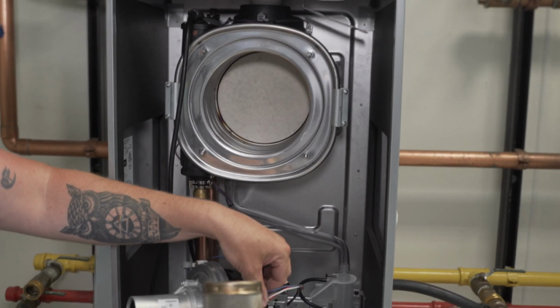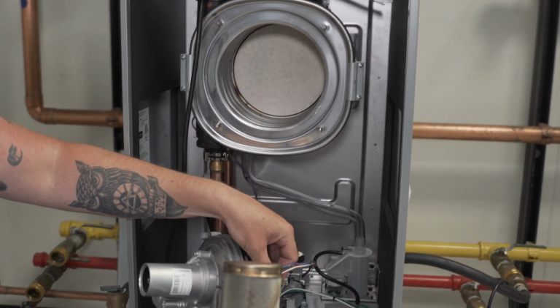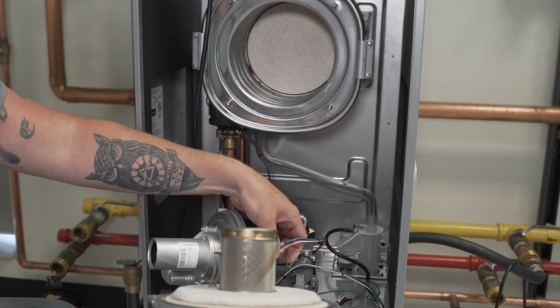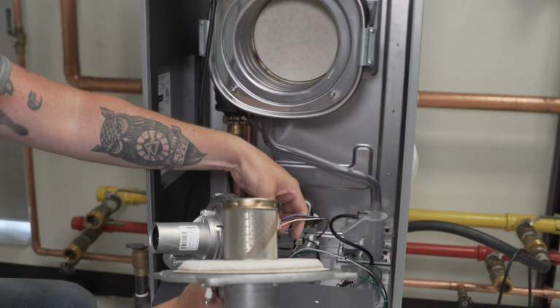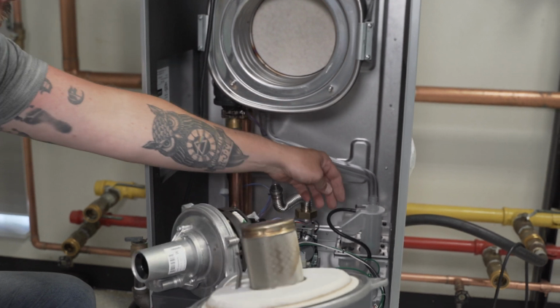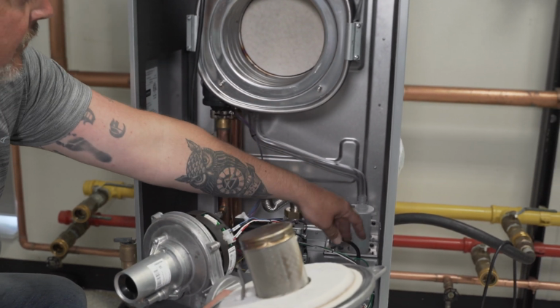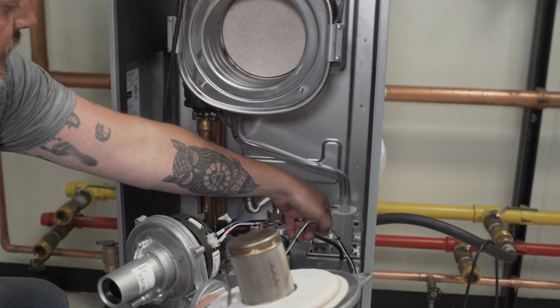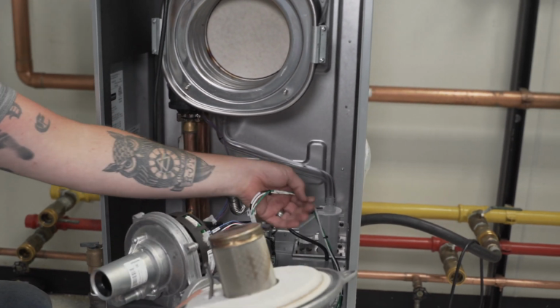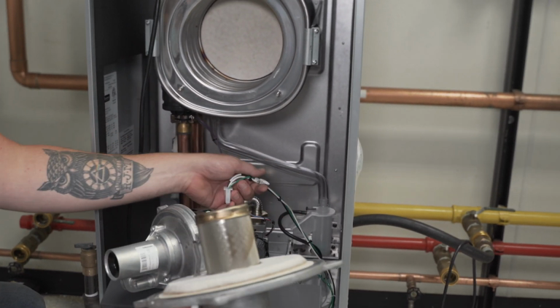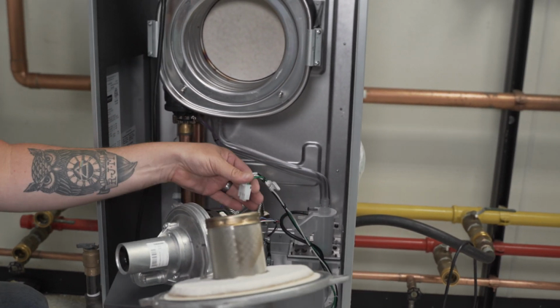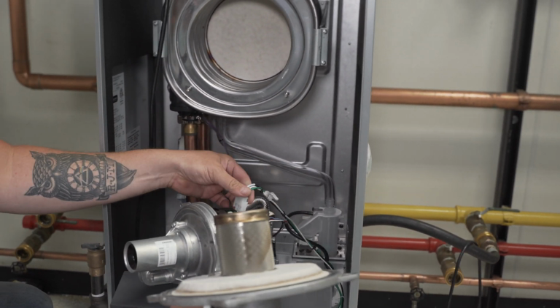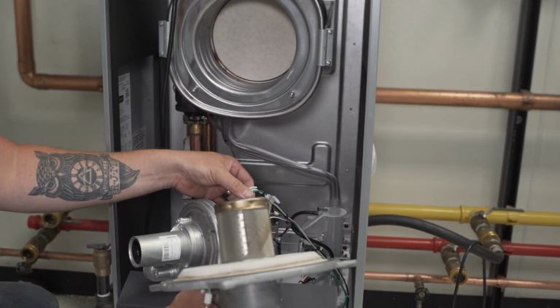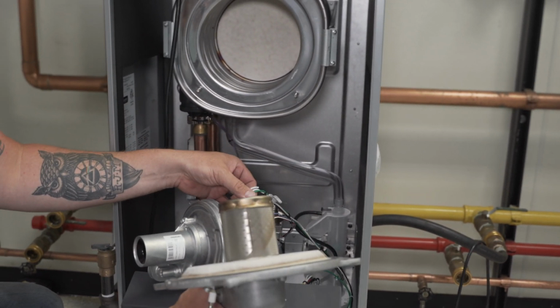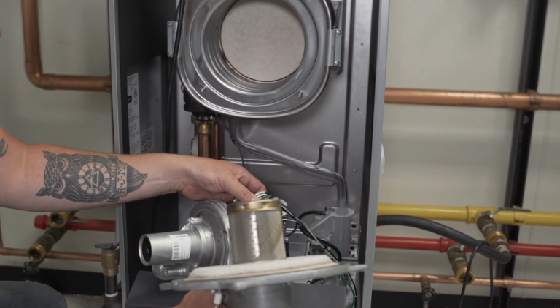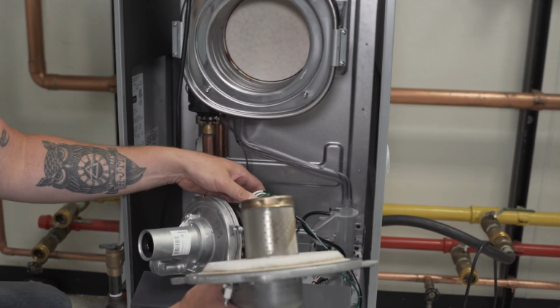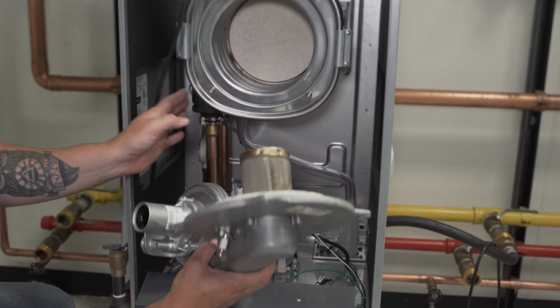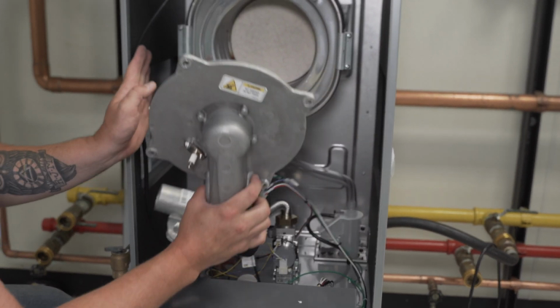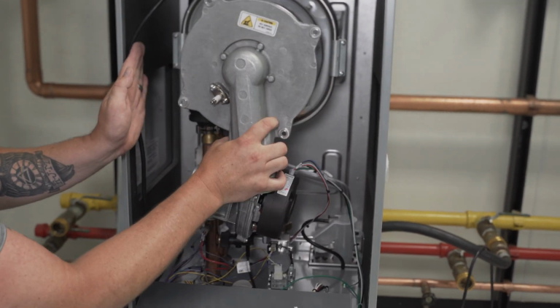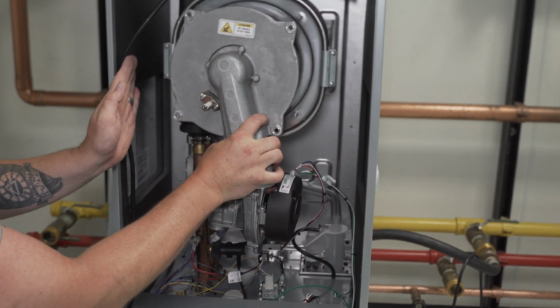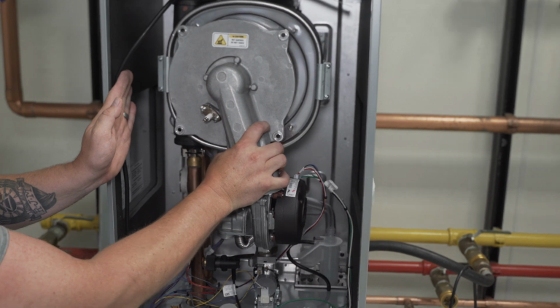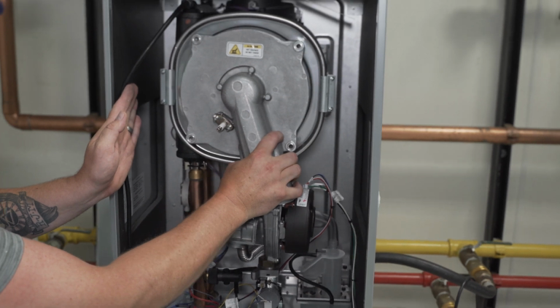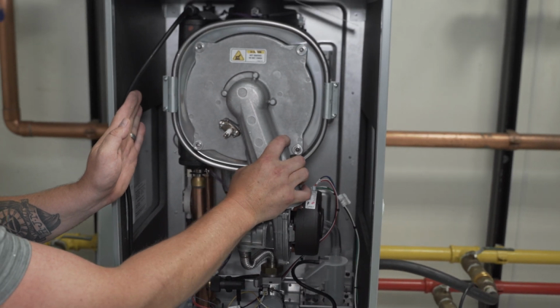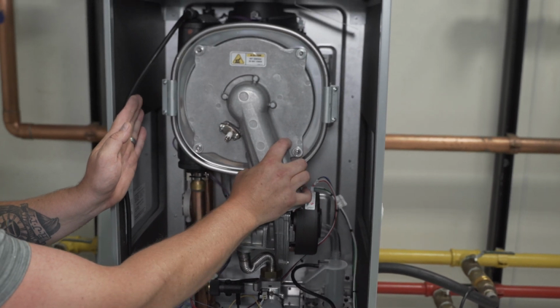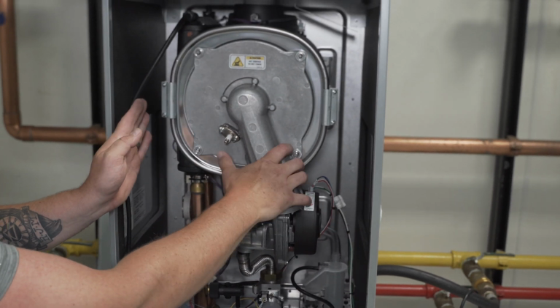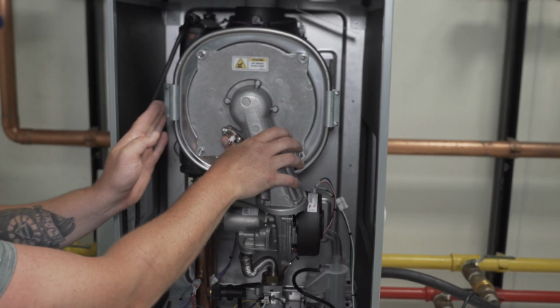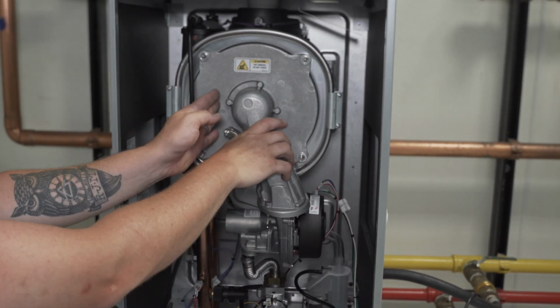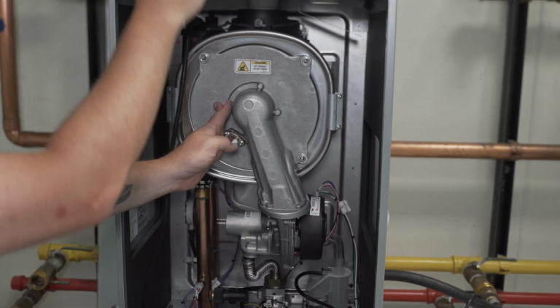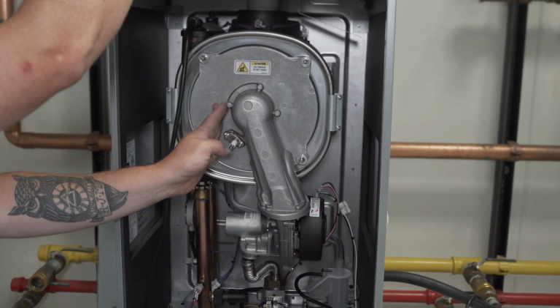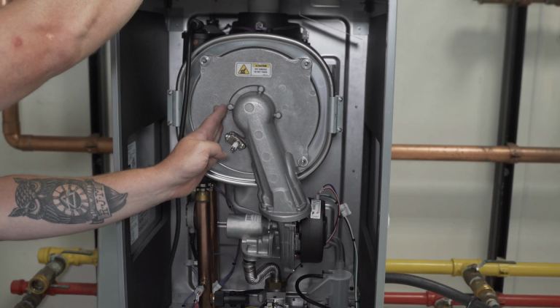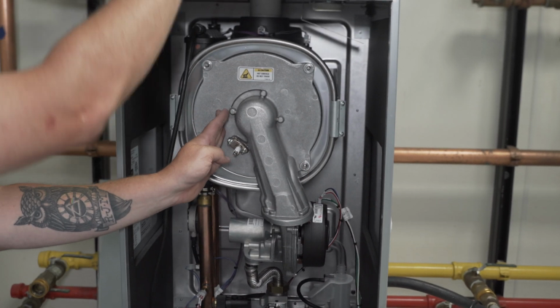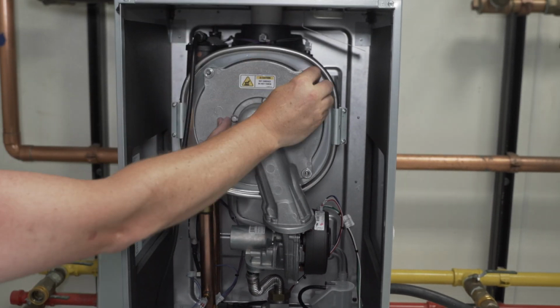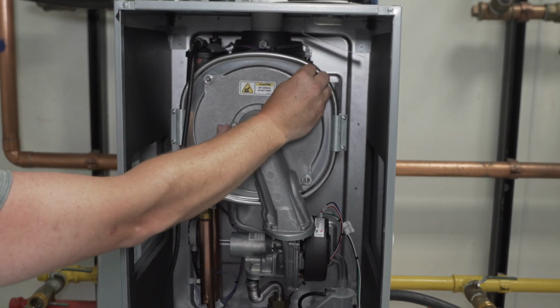Reinstall the harness to the blower. Install the burner door. Tighten all 10mm nuts.